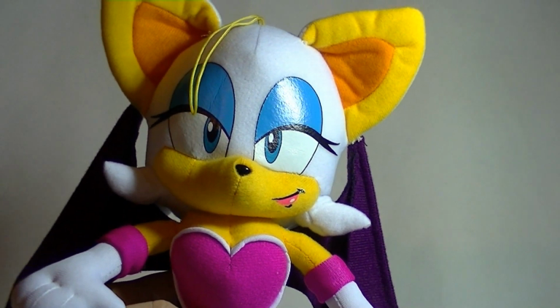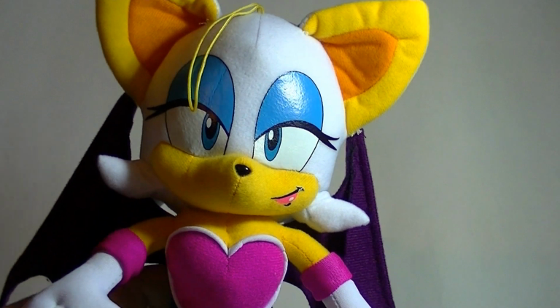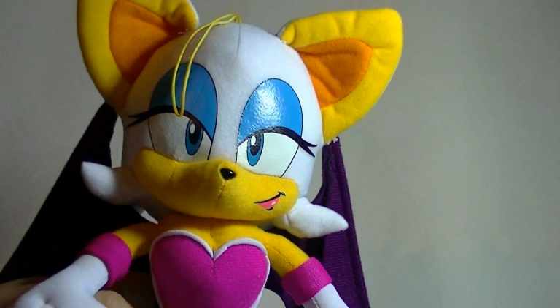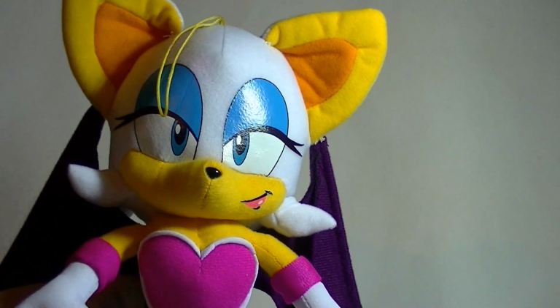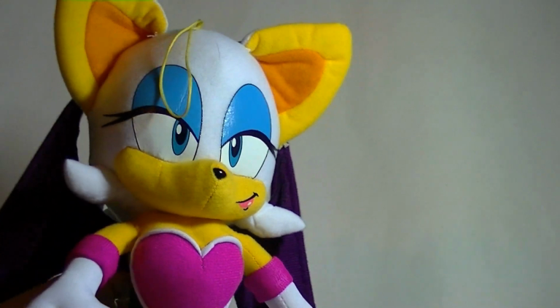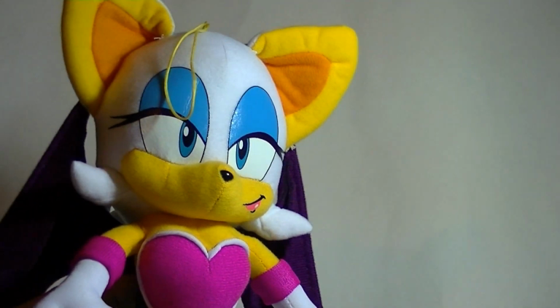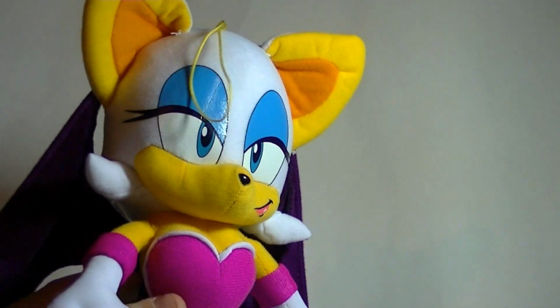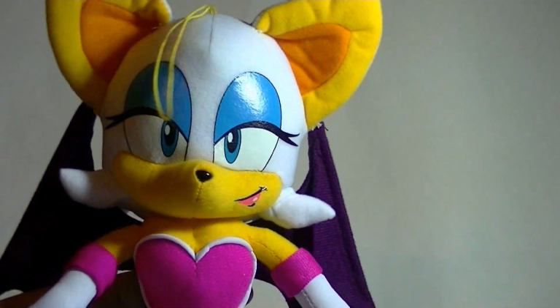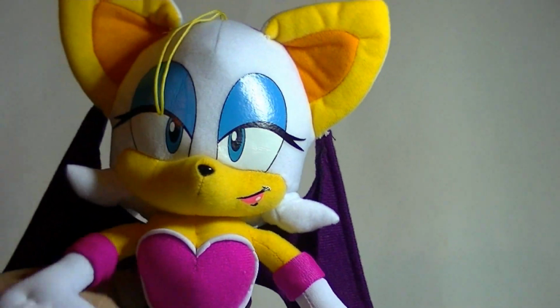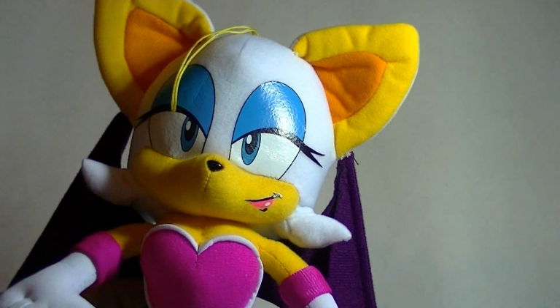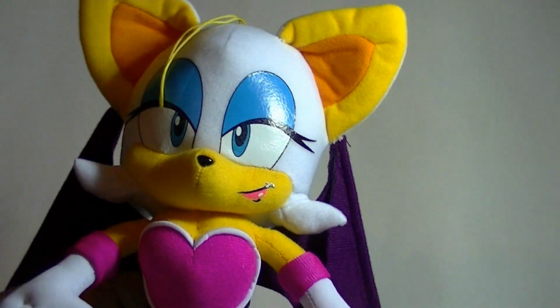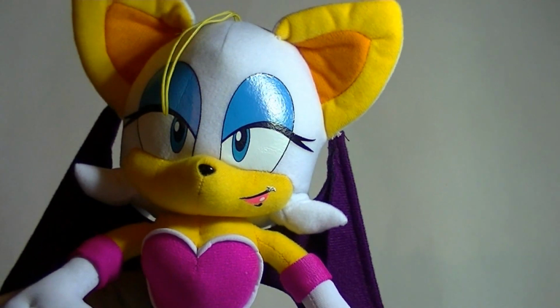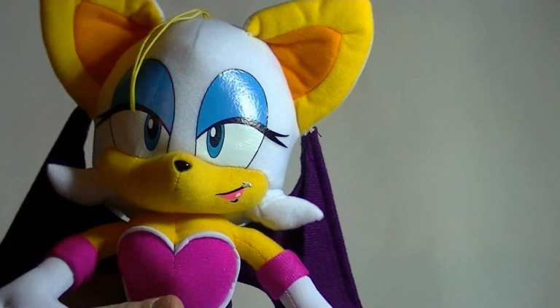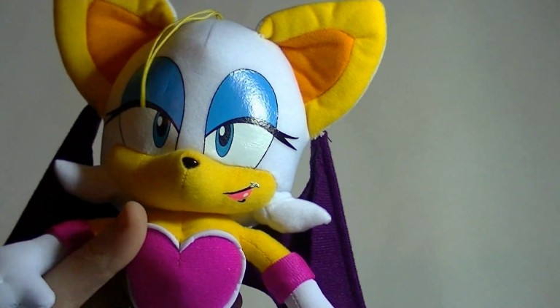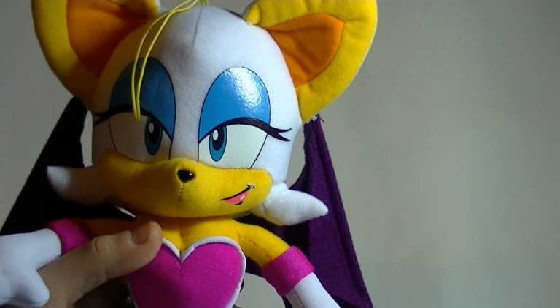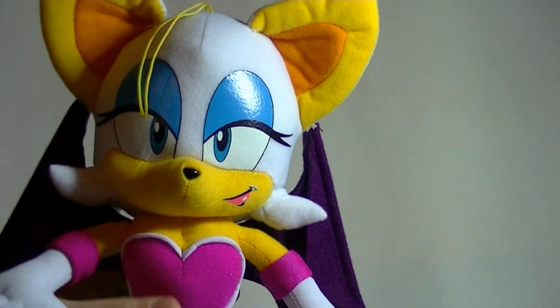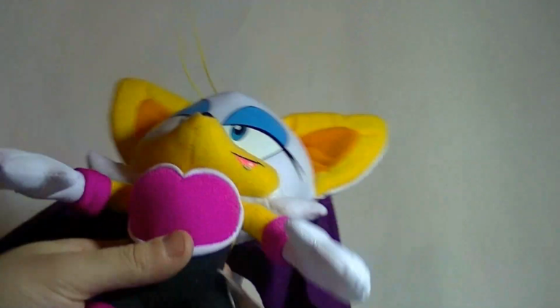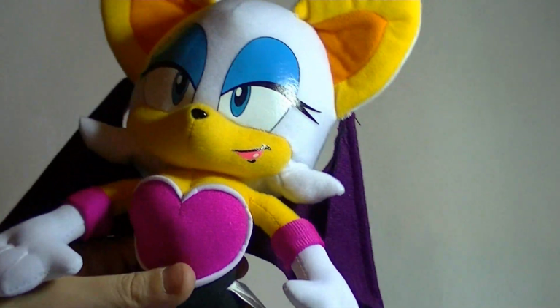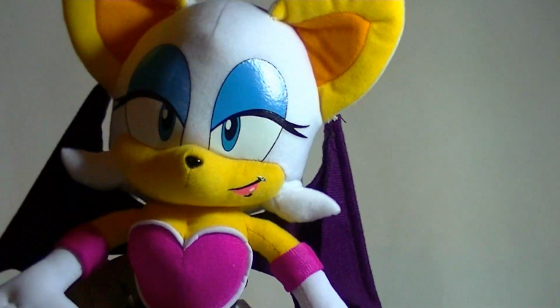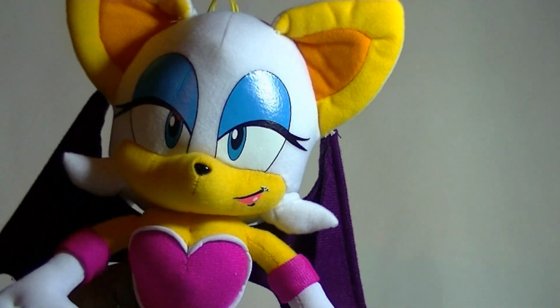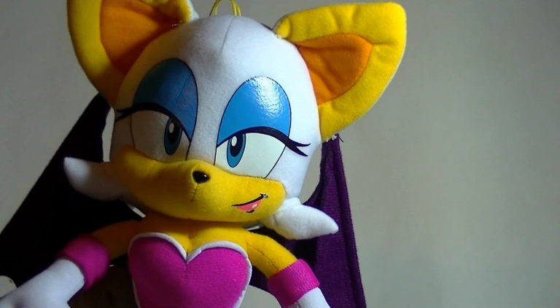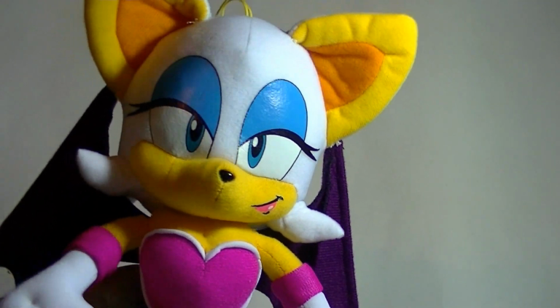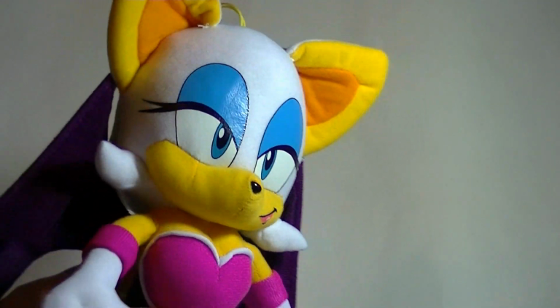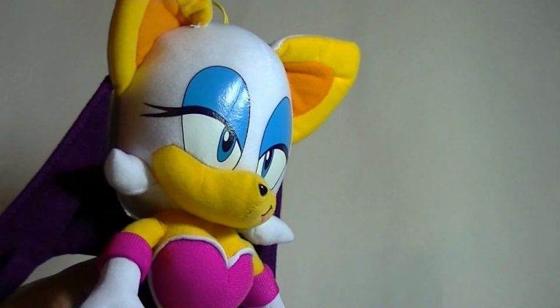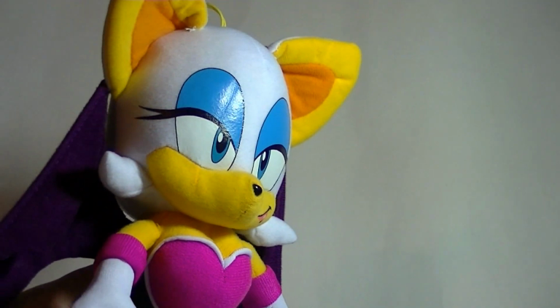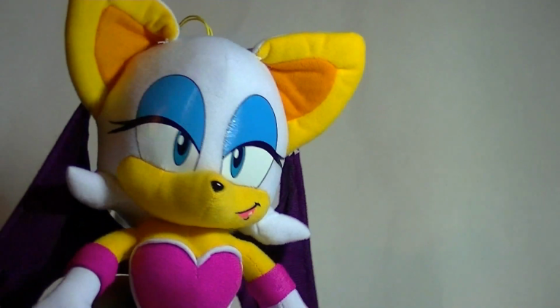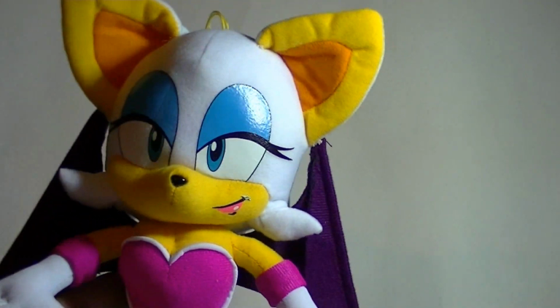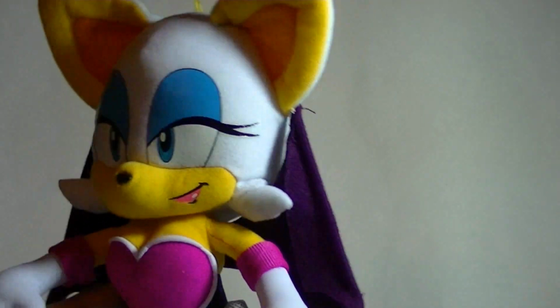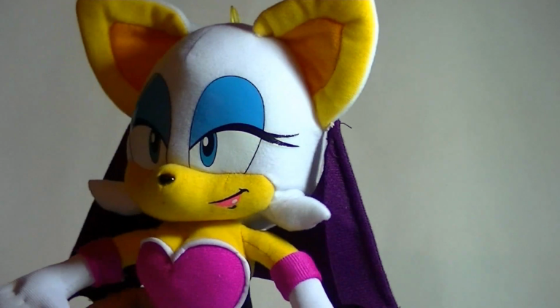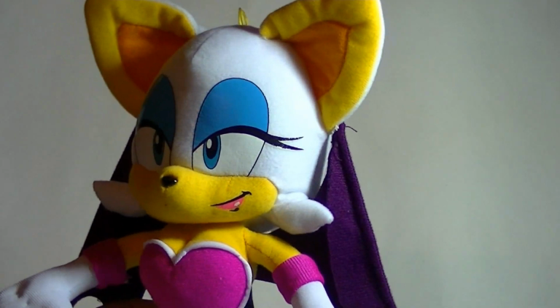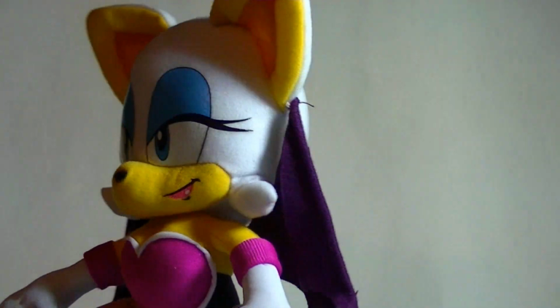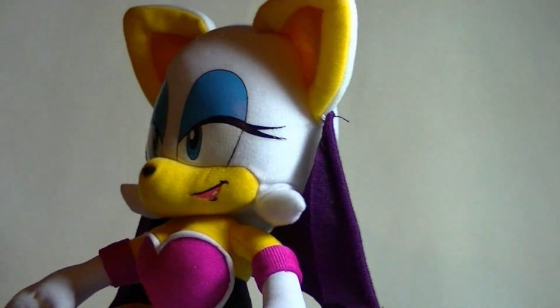This isn't just your low-grade carnival fare. This is a really high-quality plush that's actually made for people who are fans of the character and the franchise in general.